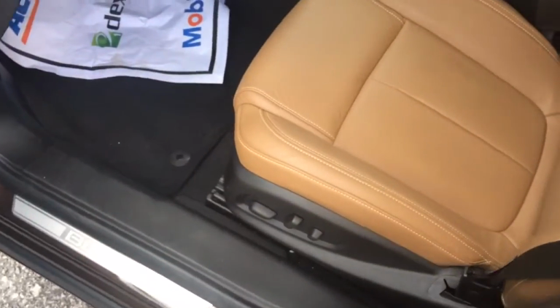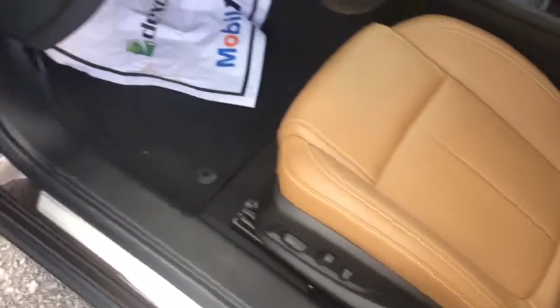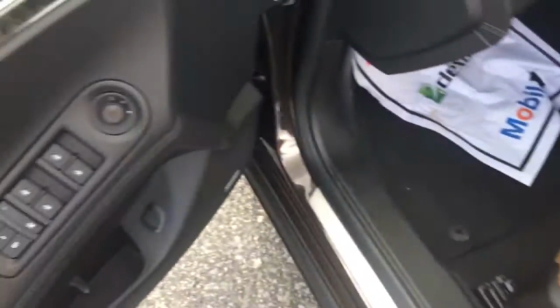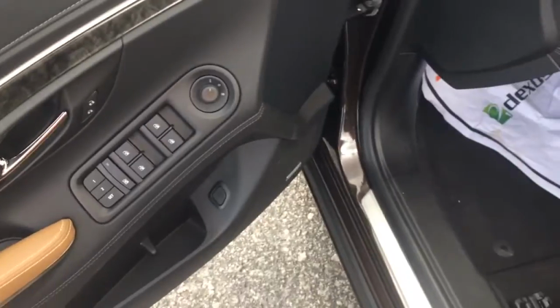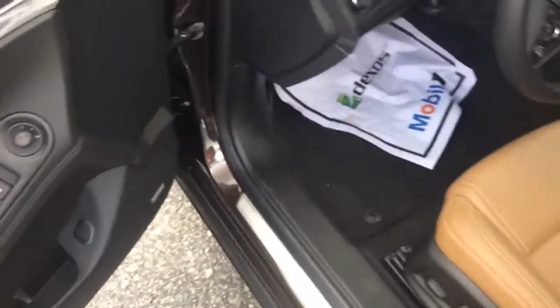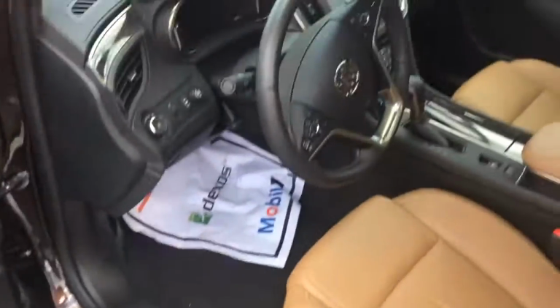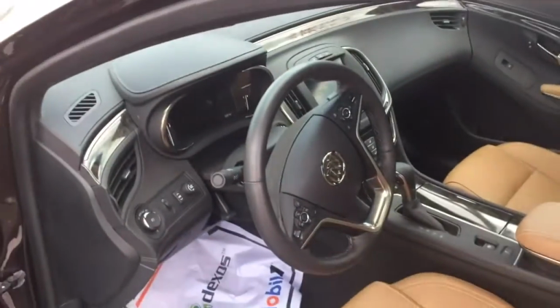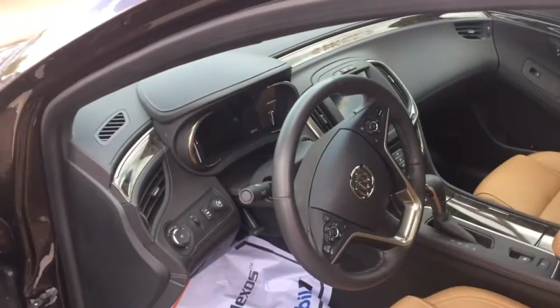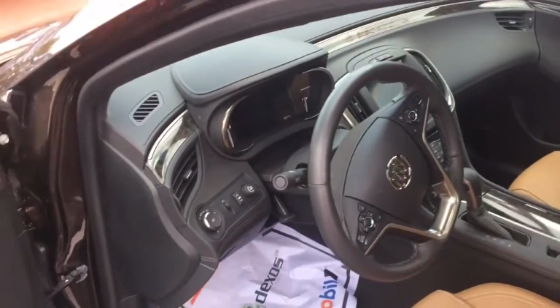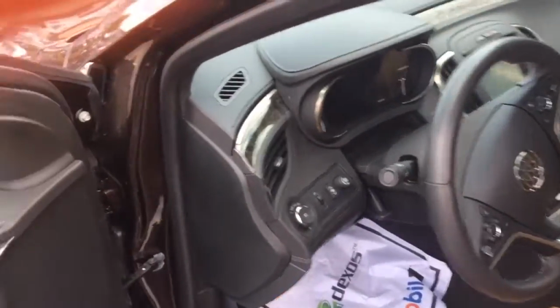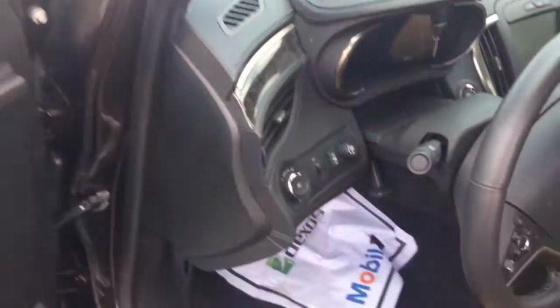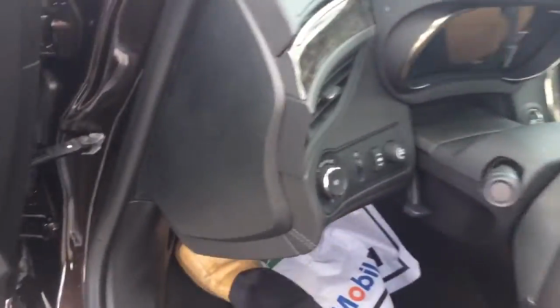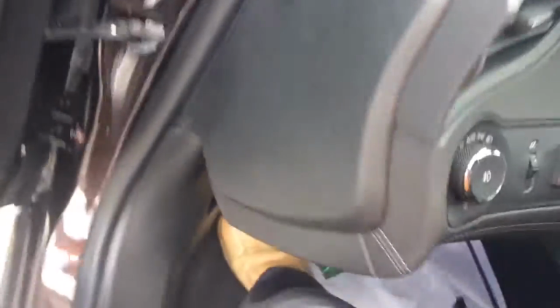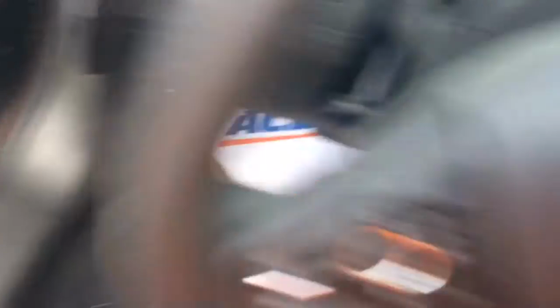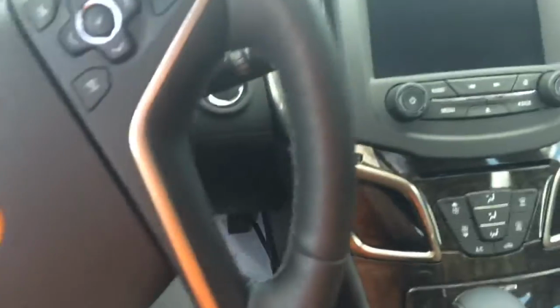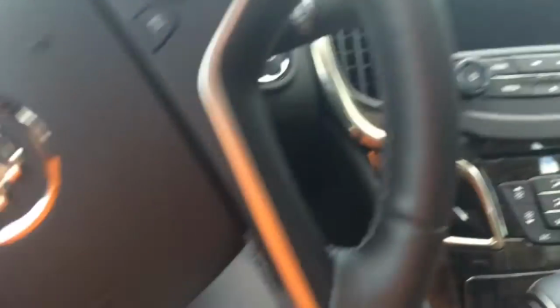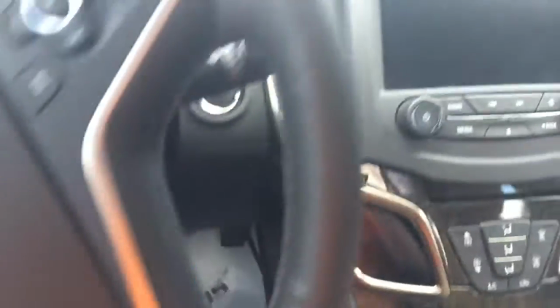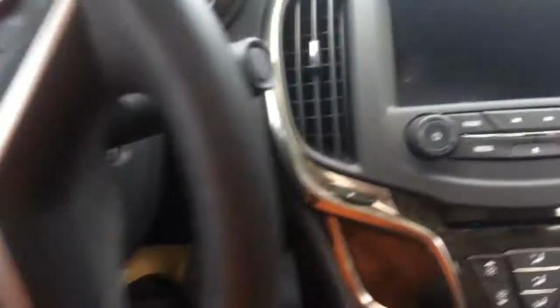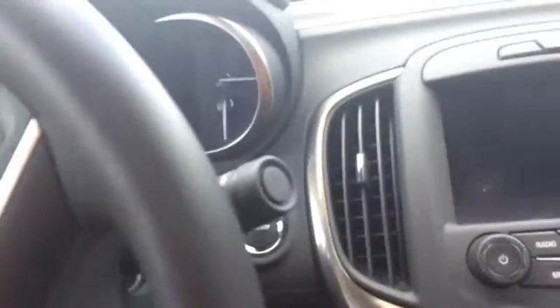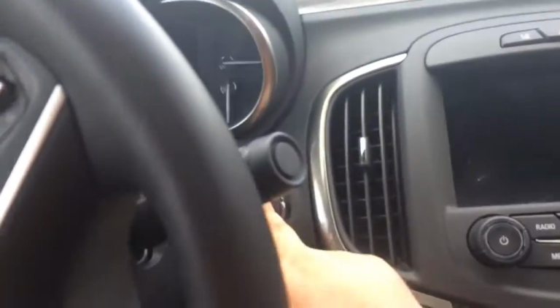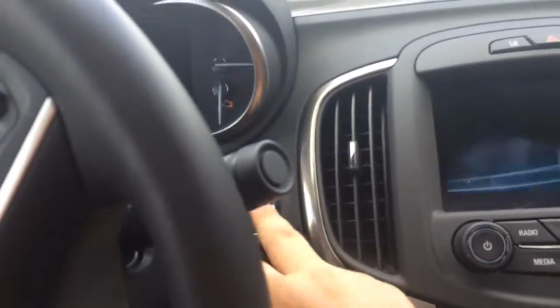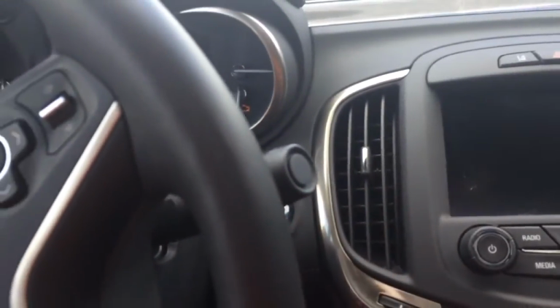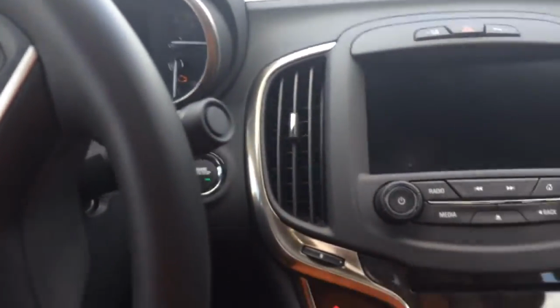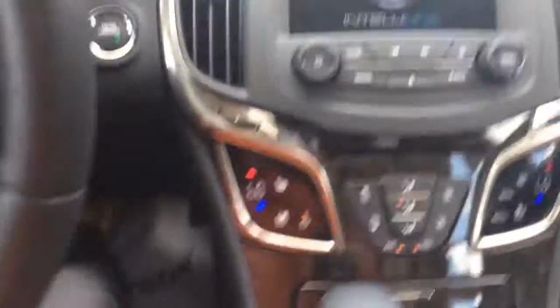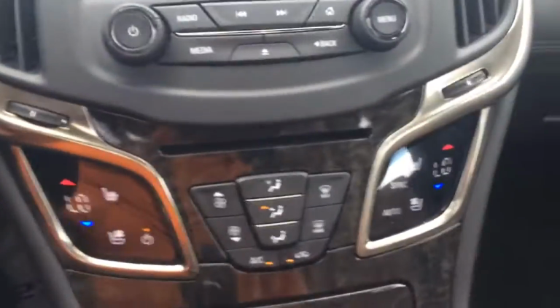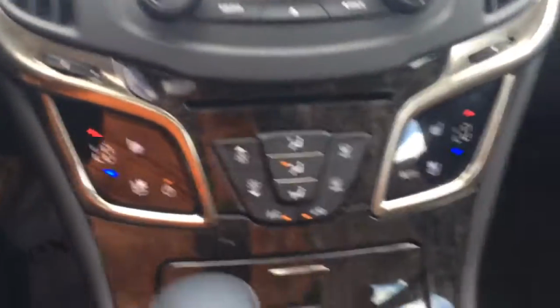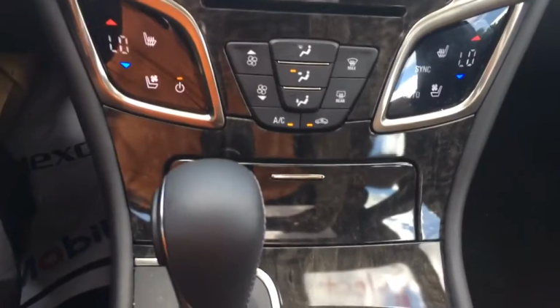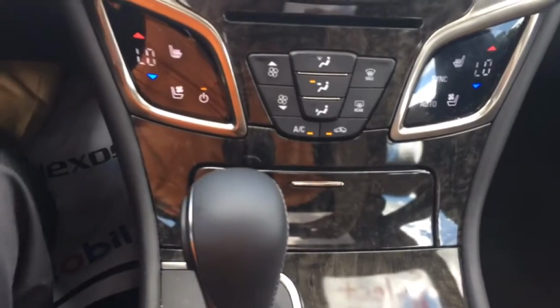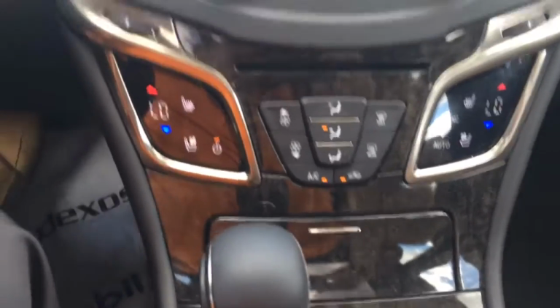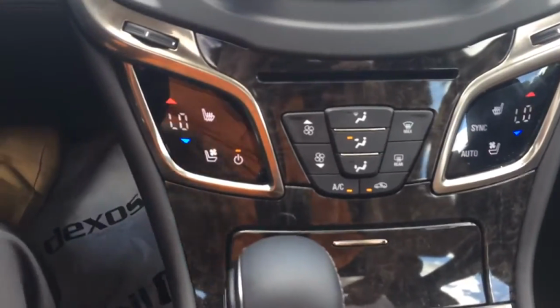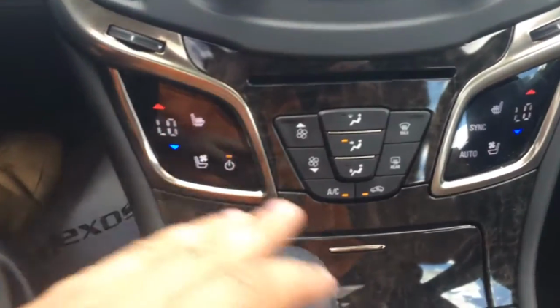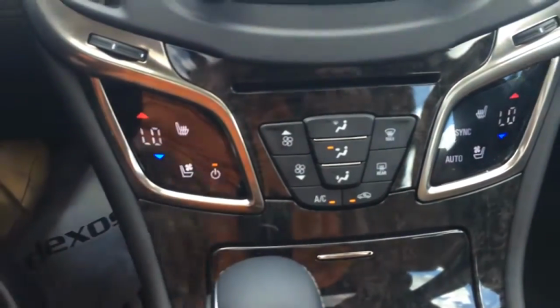Power driver's seat, power windows, door locks and mirrors. Step in the cabin here — push button start, dual AC control, and heated and cooled seats.